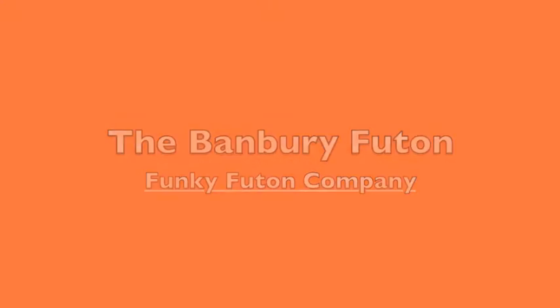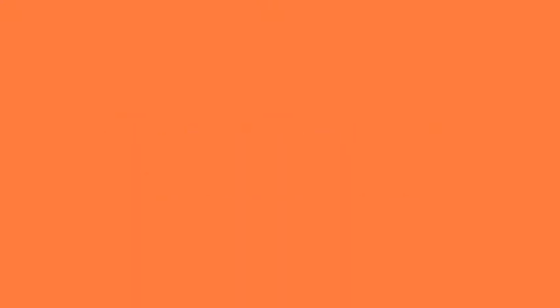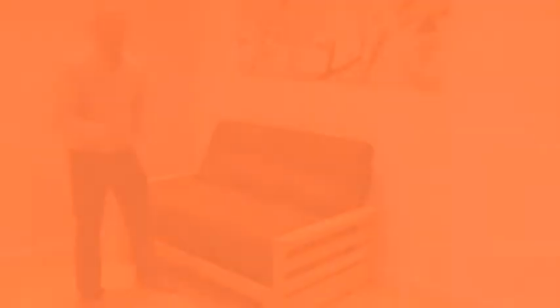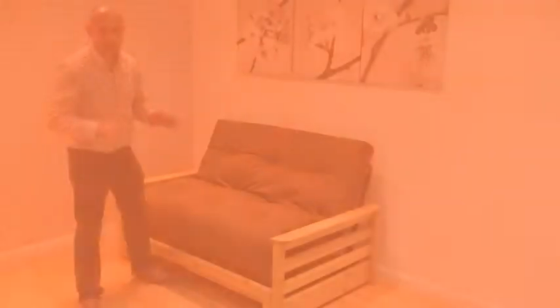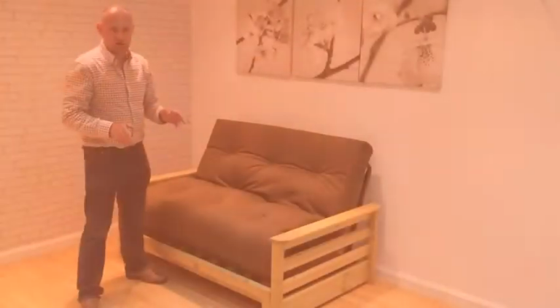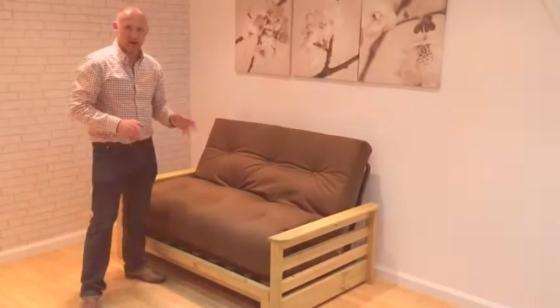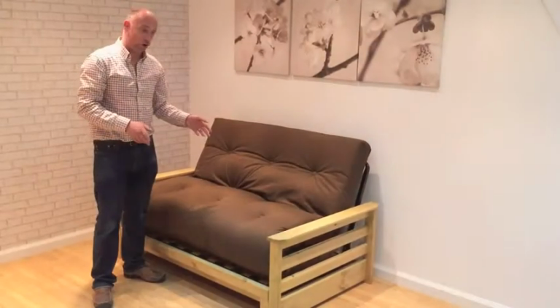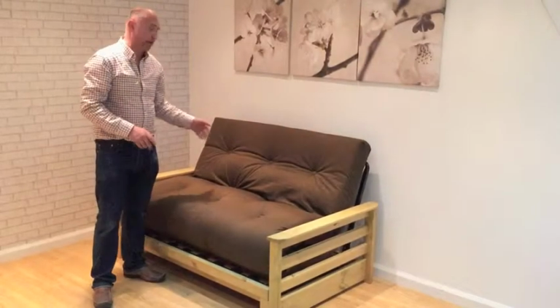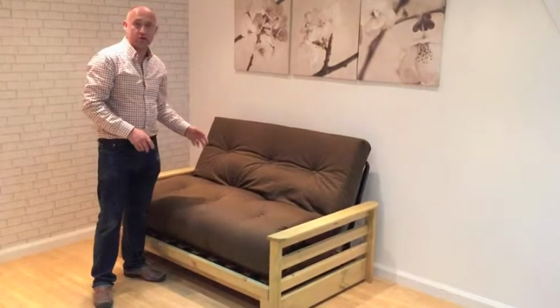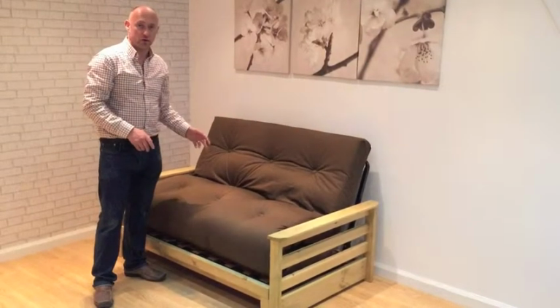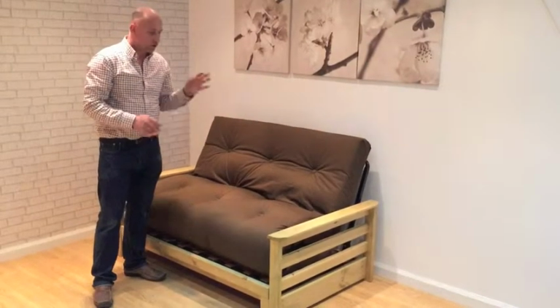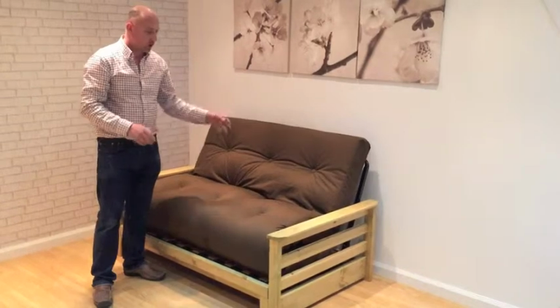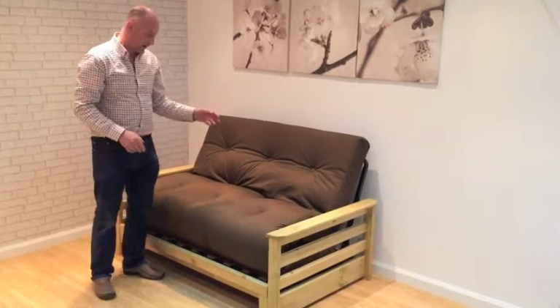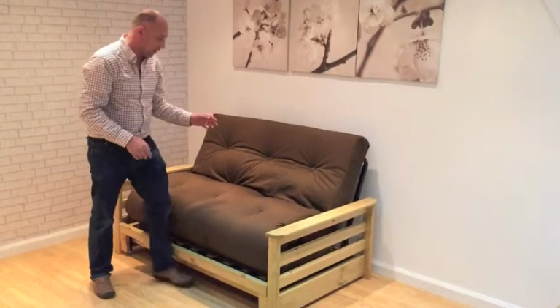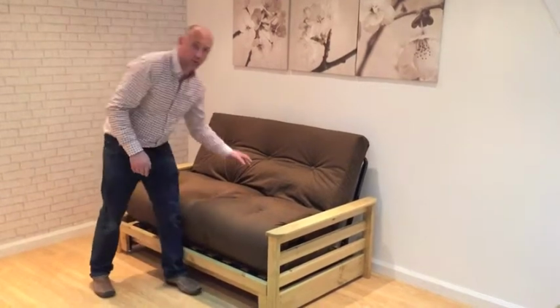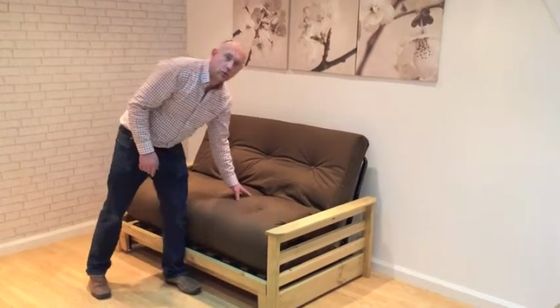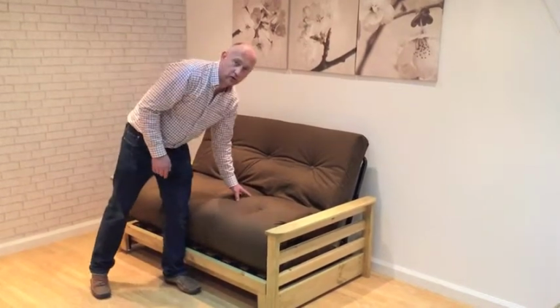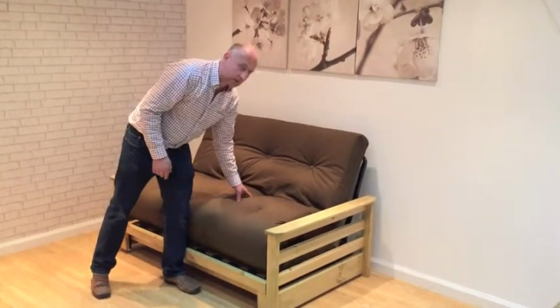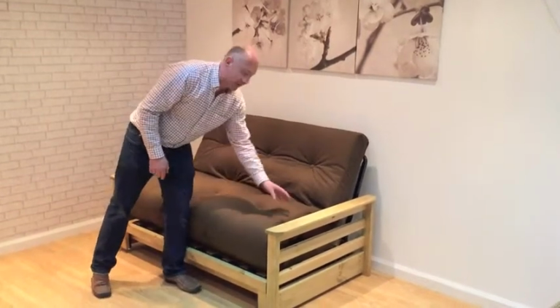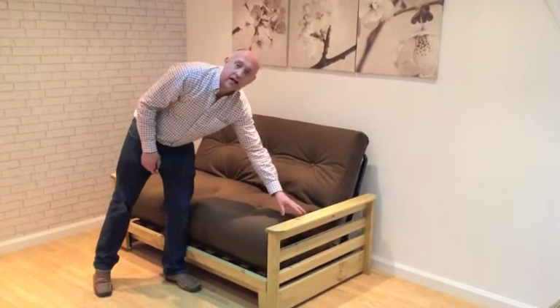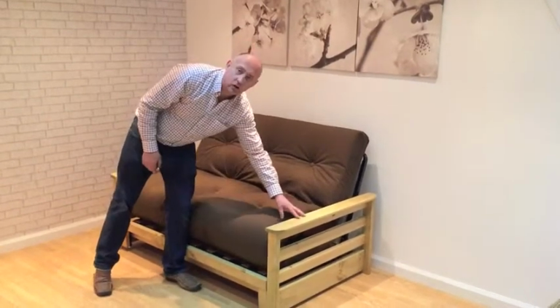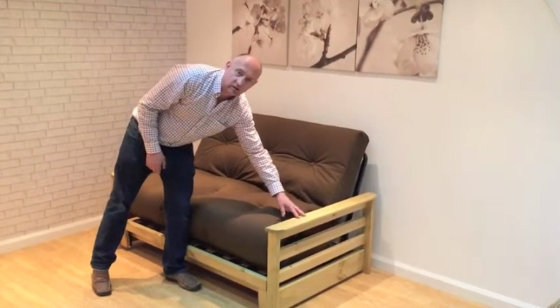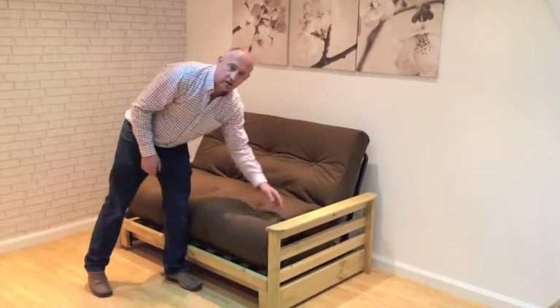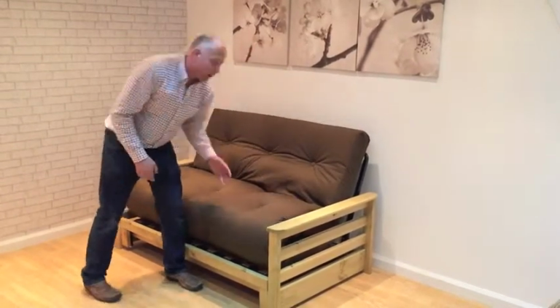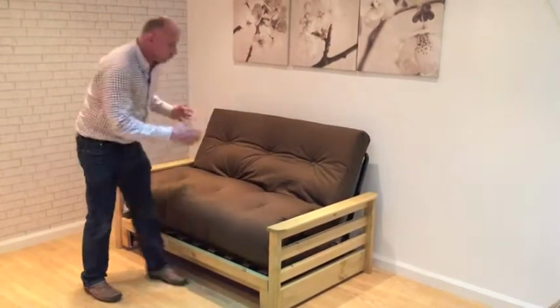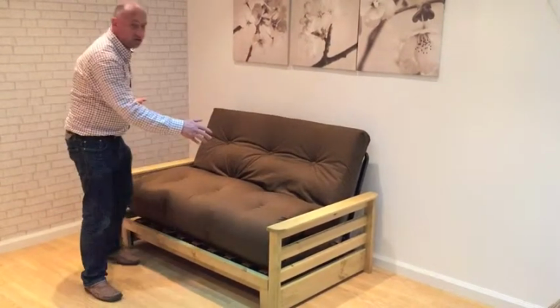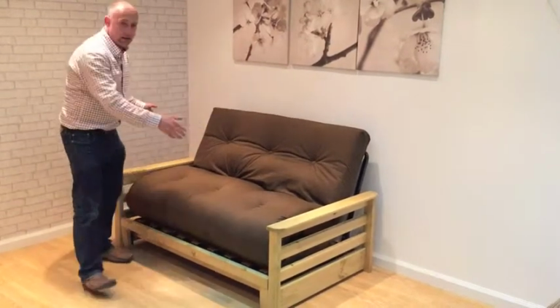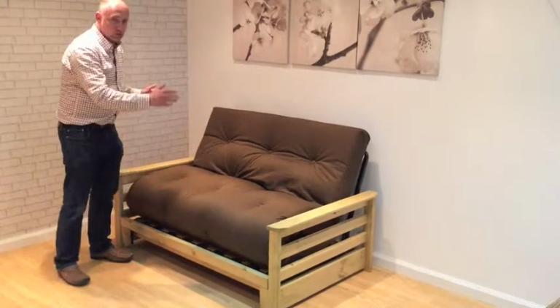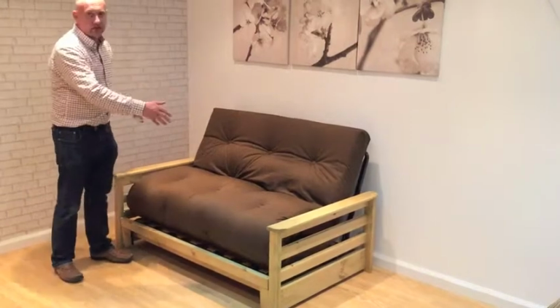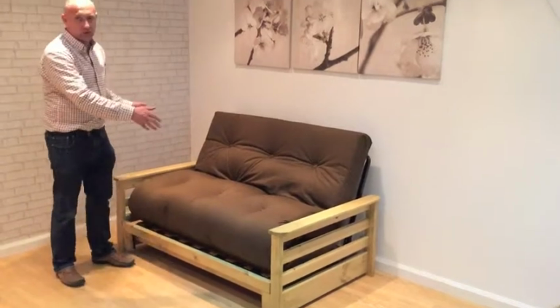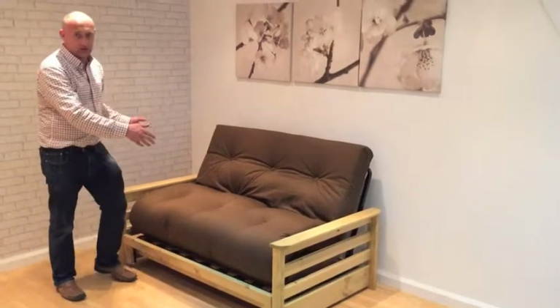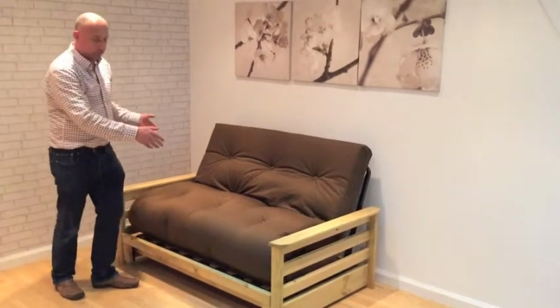I'd like to give you a short demonstration of our new Banbury futon, shown here in the brown cotton drill and the light oak stain. It's a full size double bed and a good size two seater sofa.